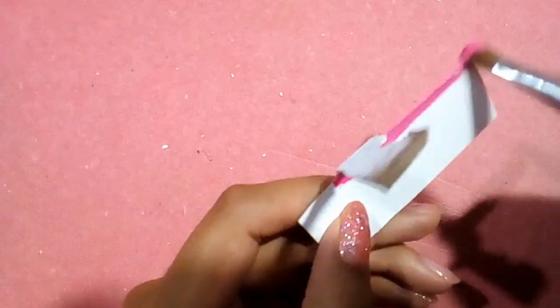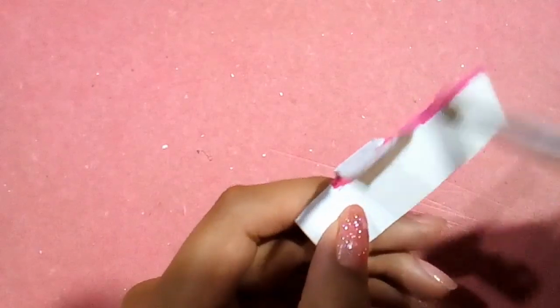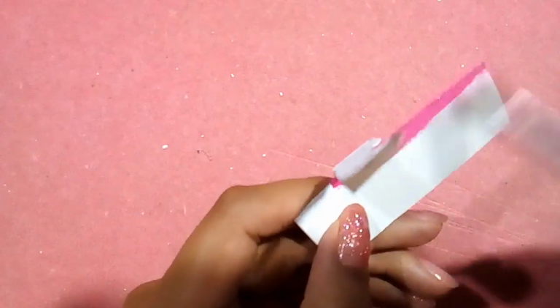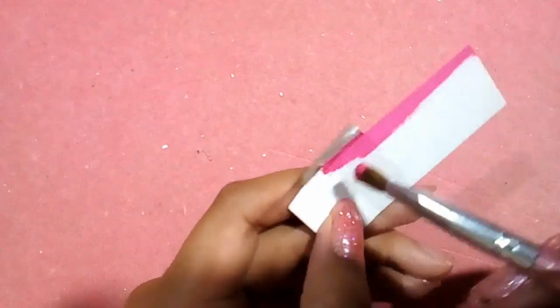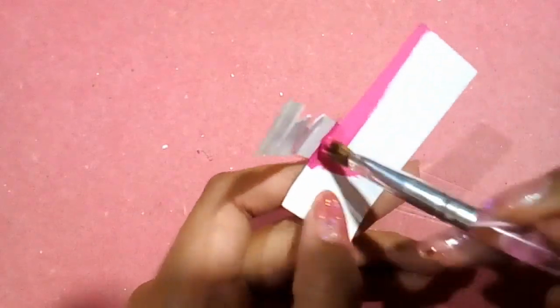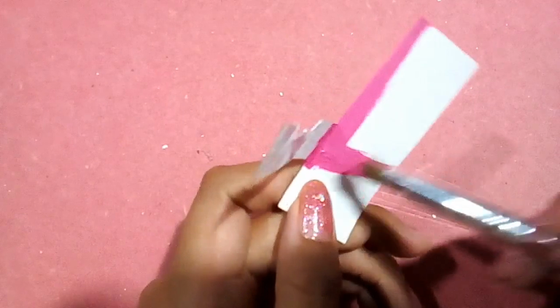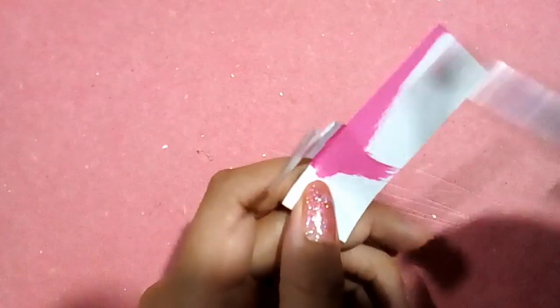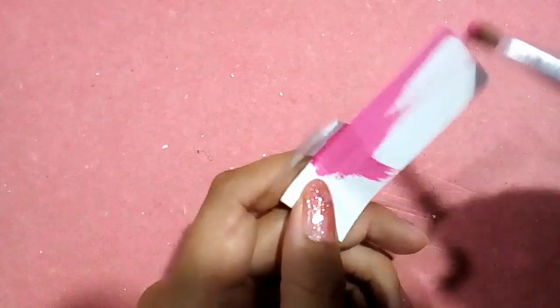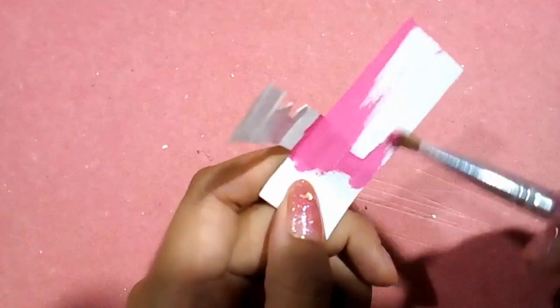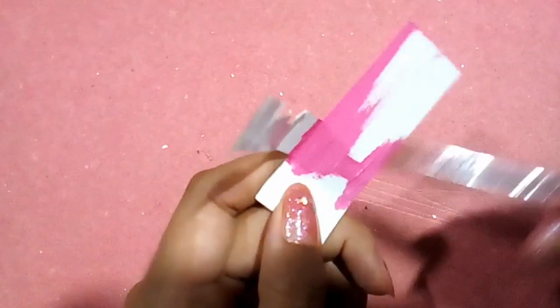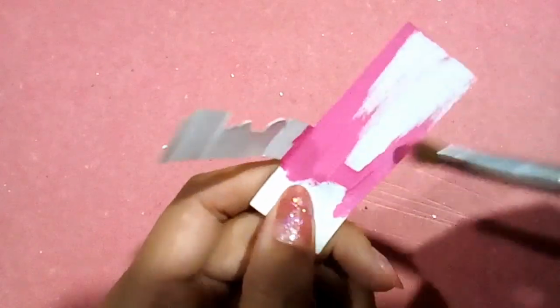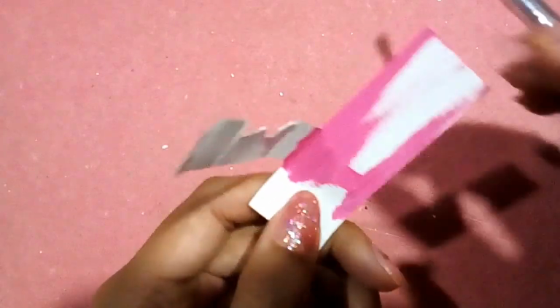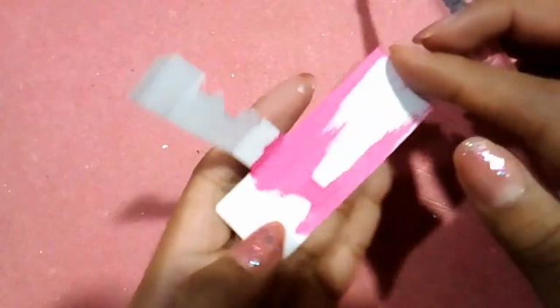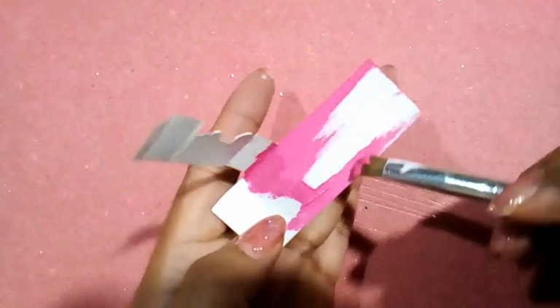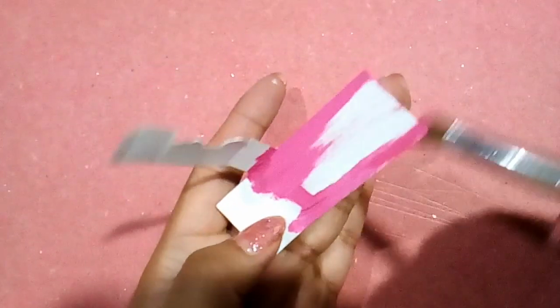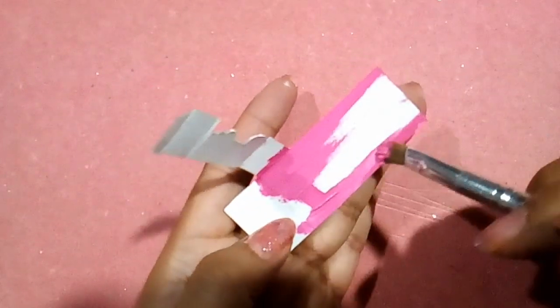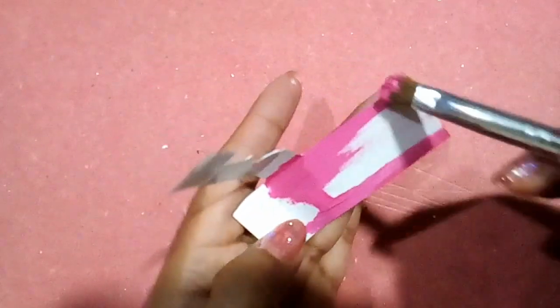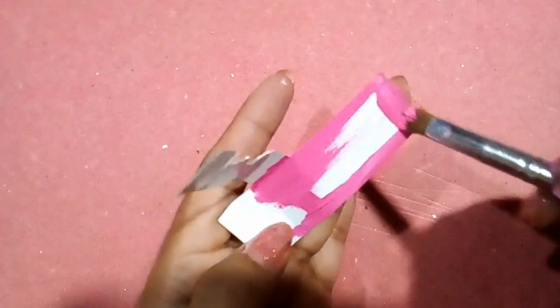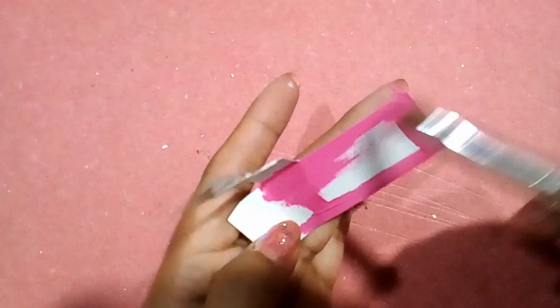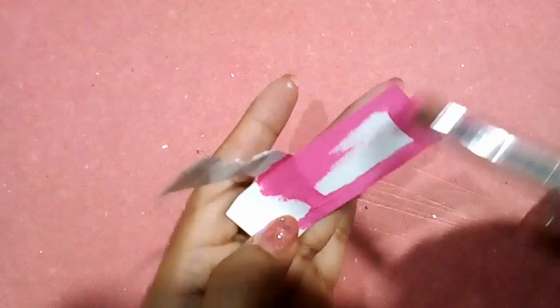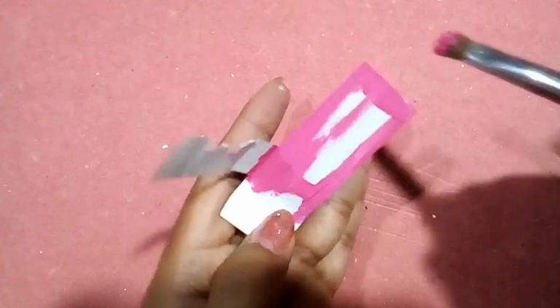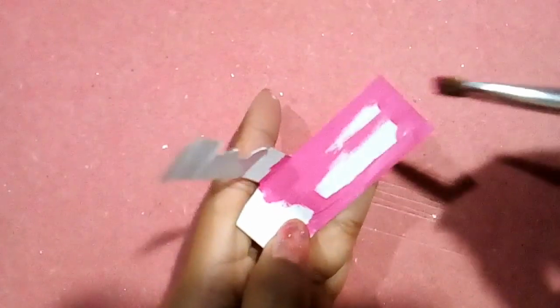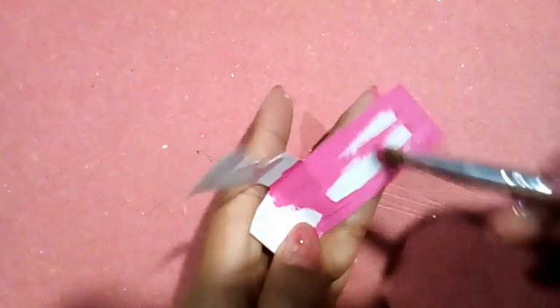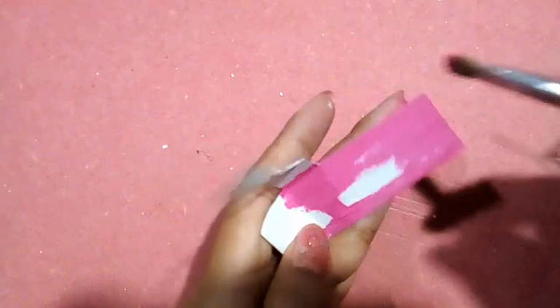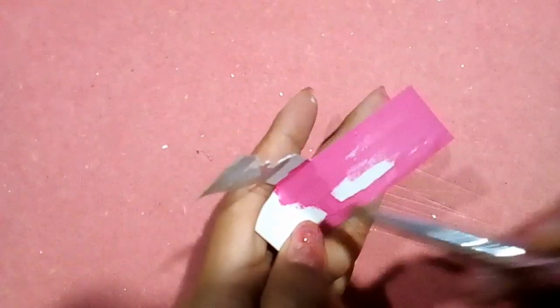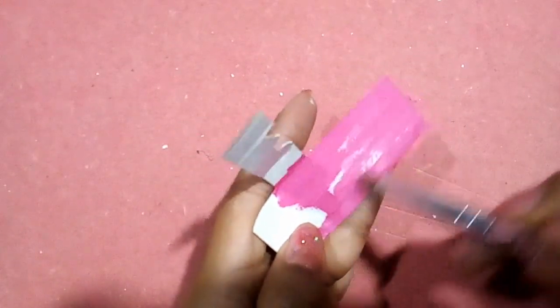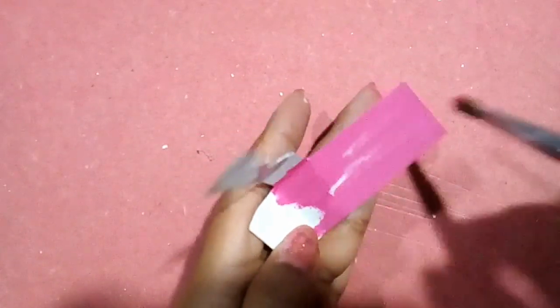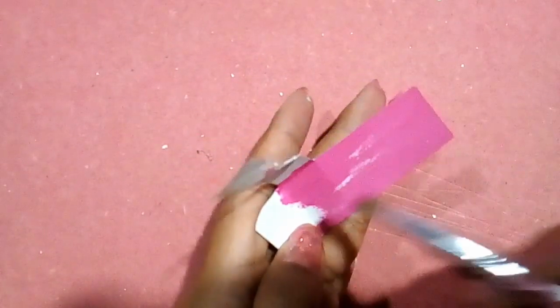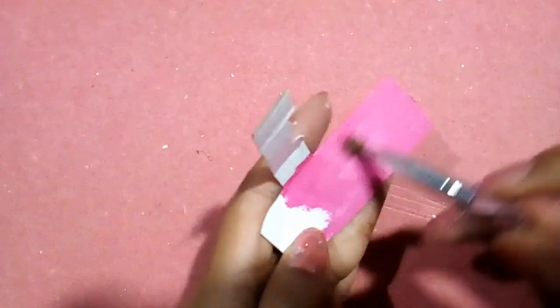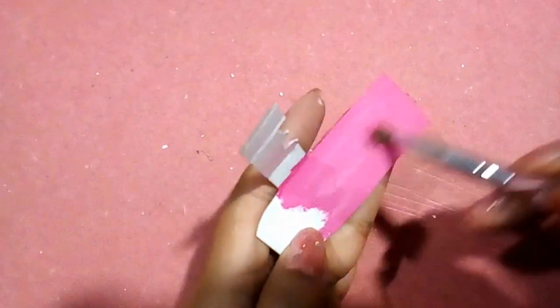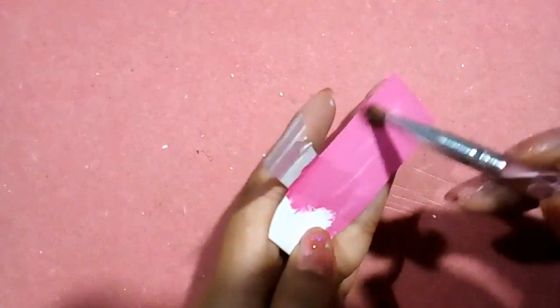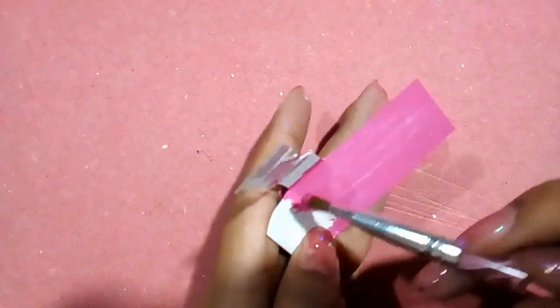Vamos a pintar nuestro cartón con pintura acrílica por afuera y por adentro. Y pintas el nombre o logo de tu muñeca.